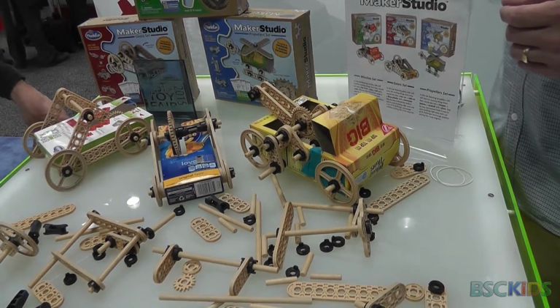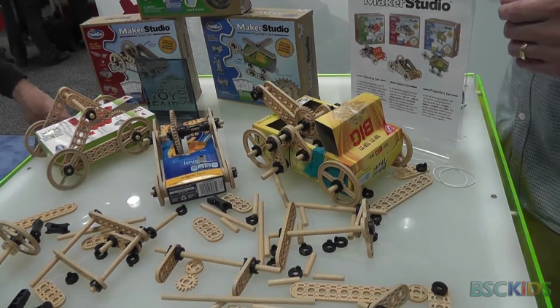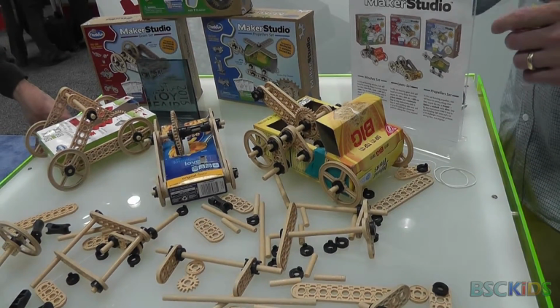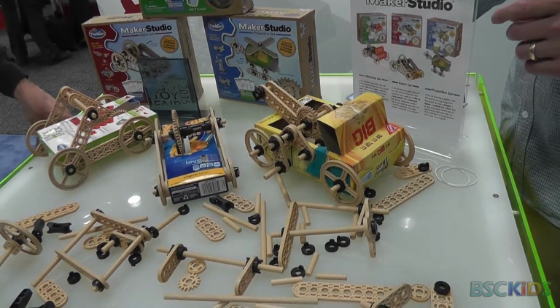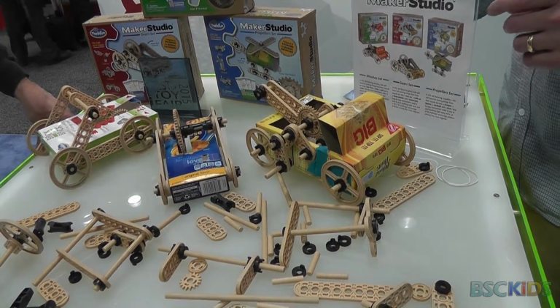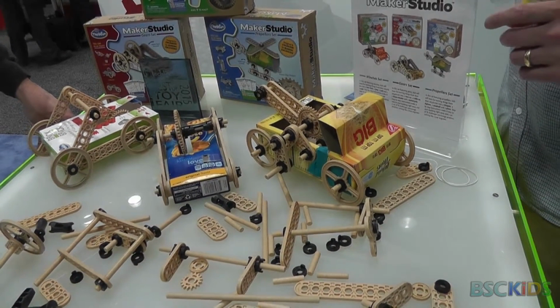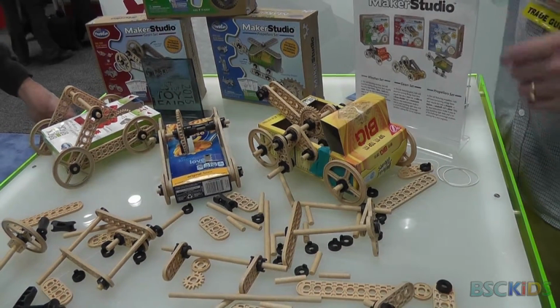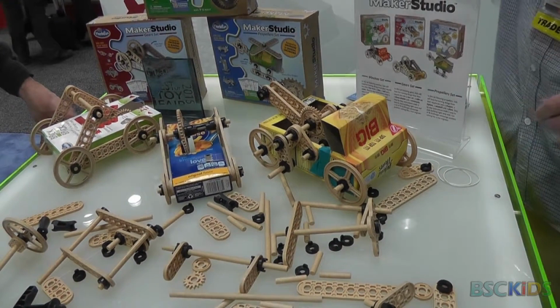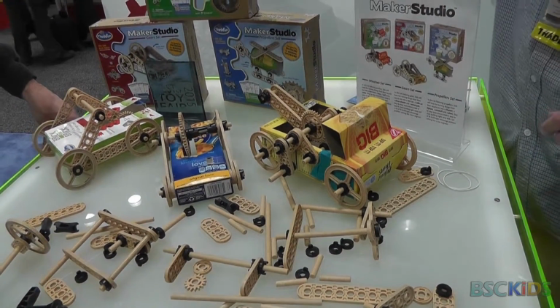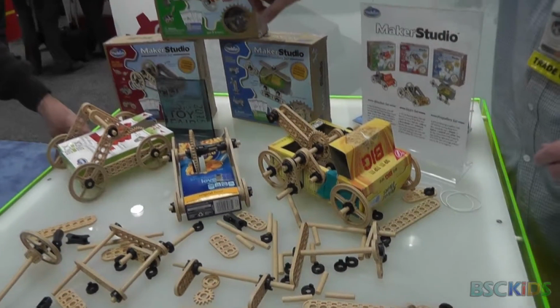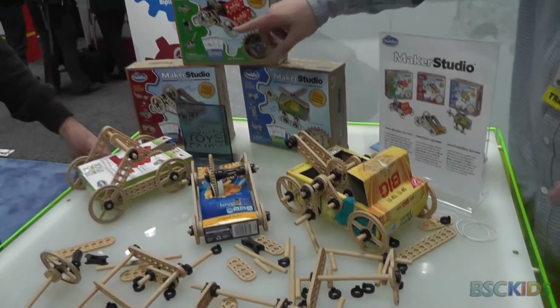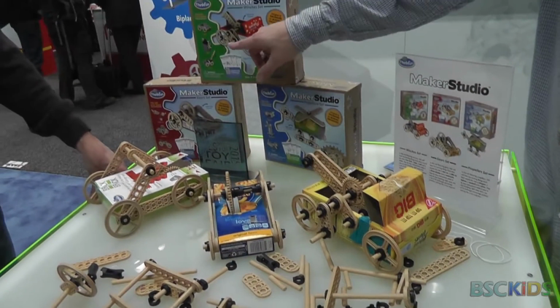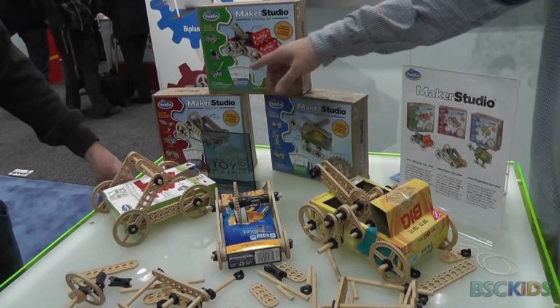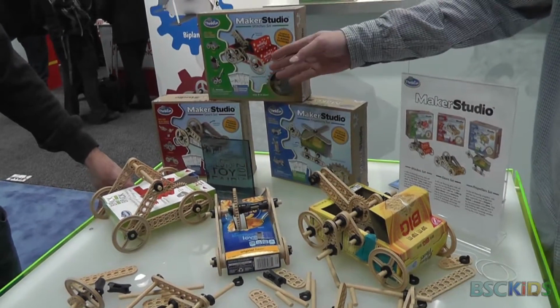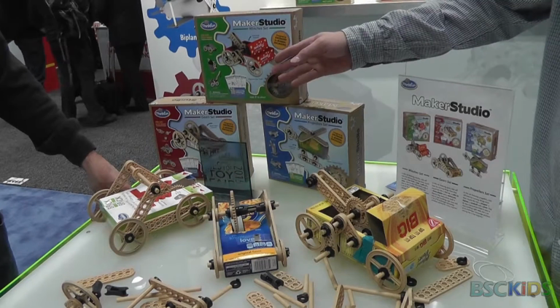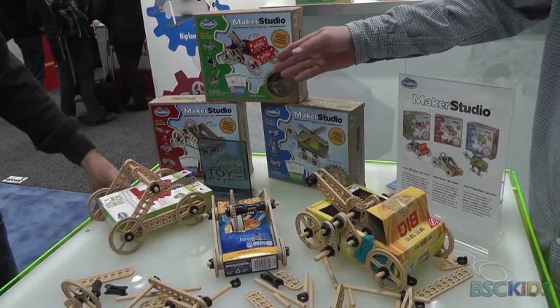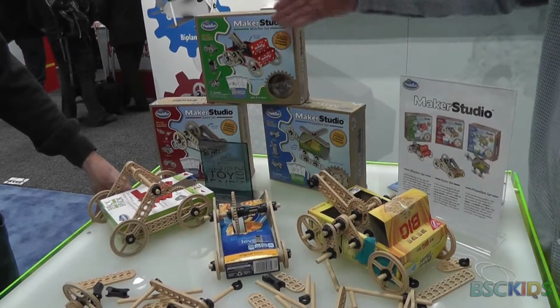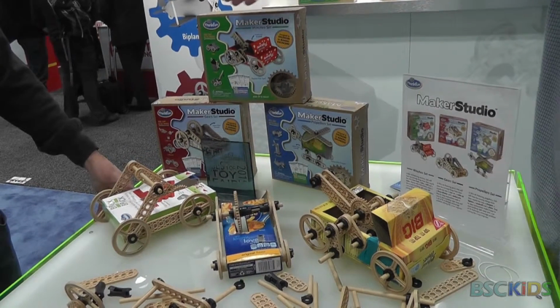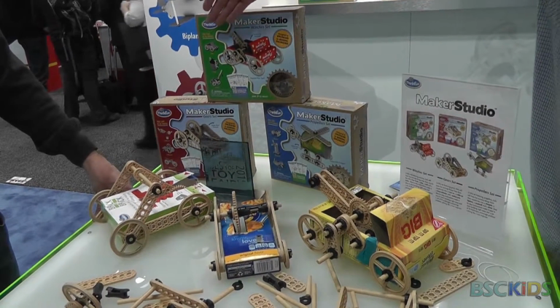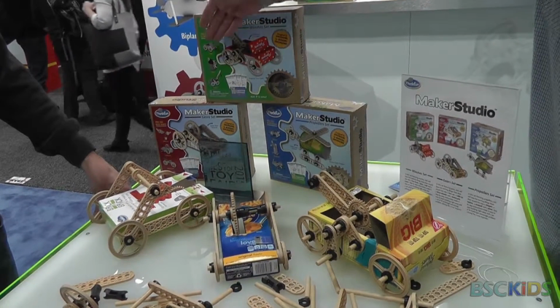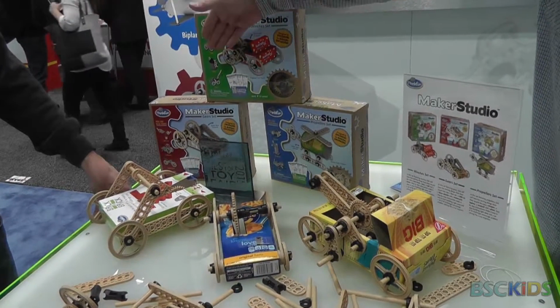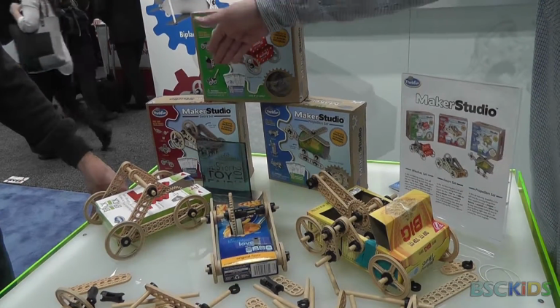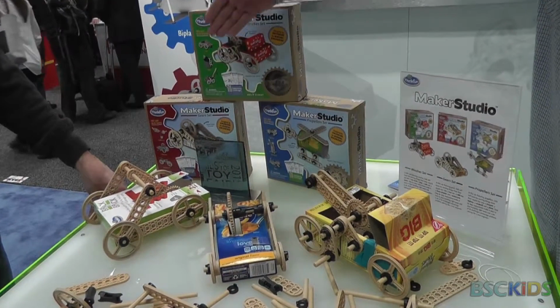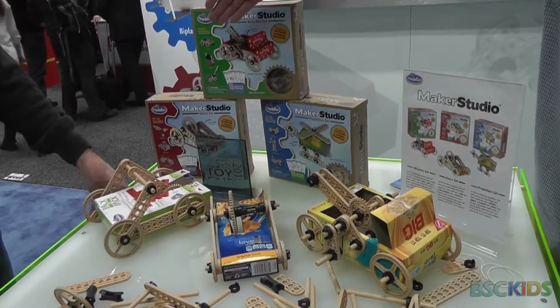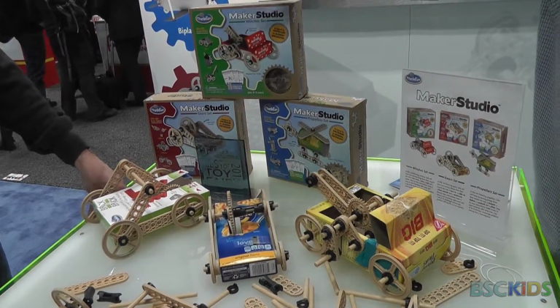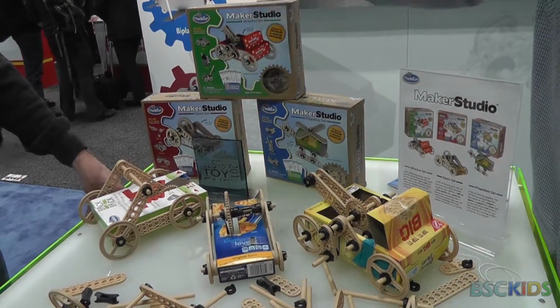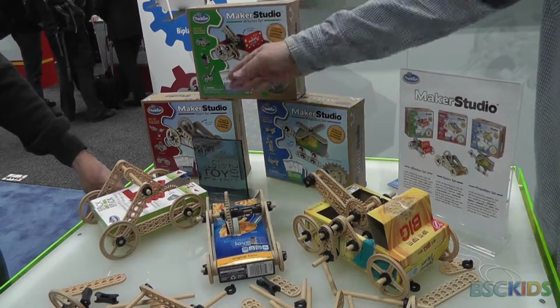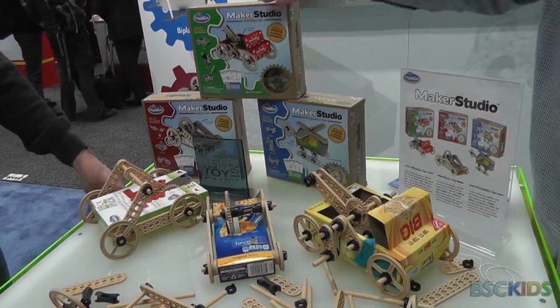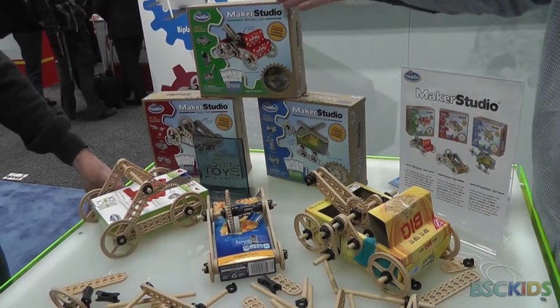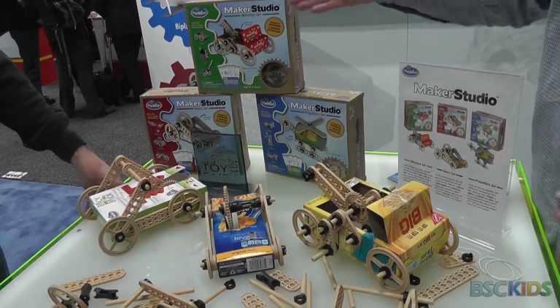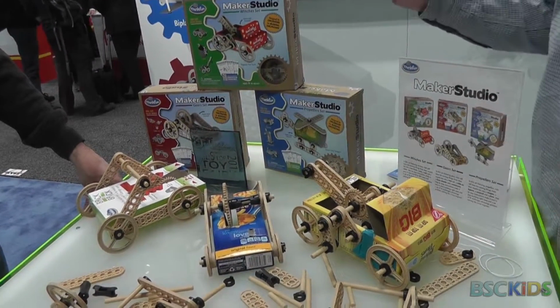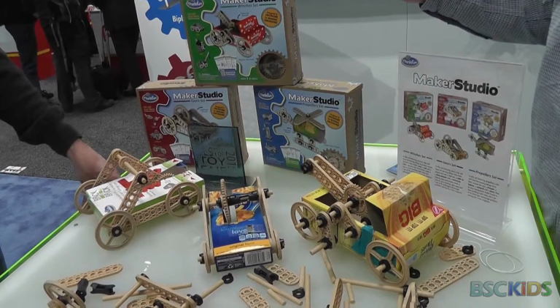Each kit comes with four main builds. You can see we've got a tow truck, a Jeep, a well, and a crane — all using the same components.